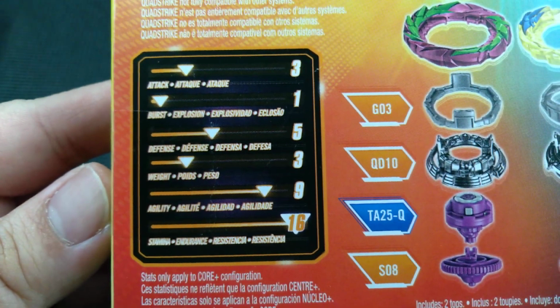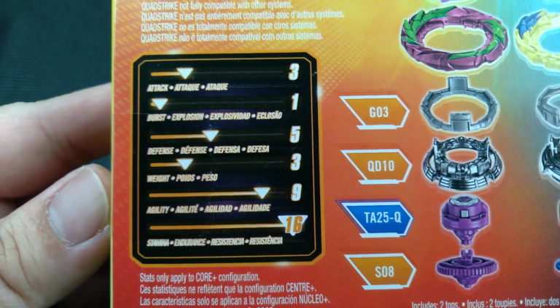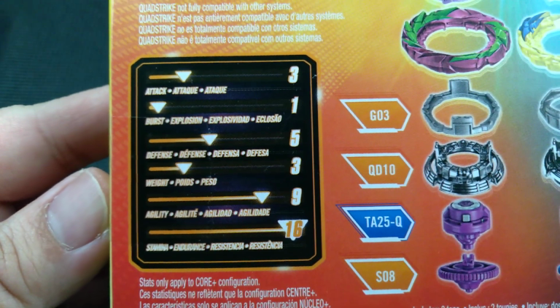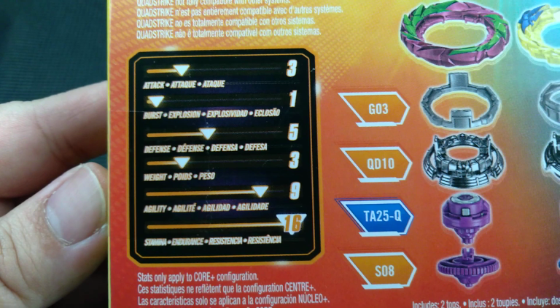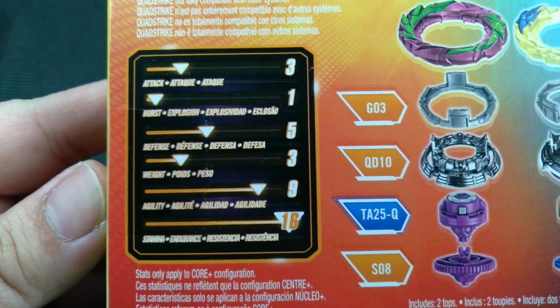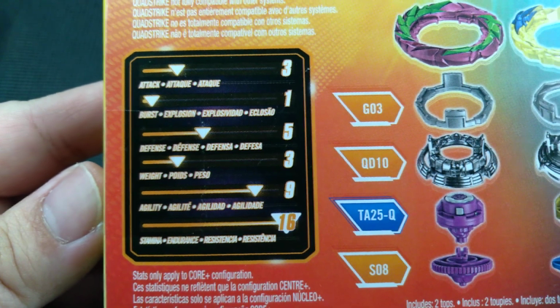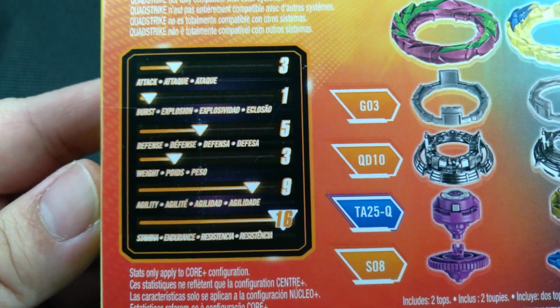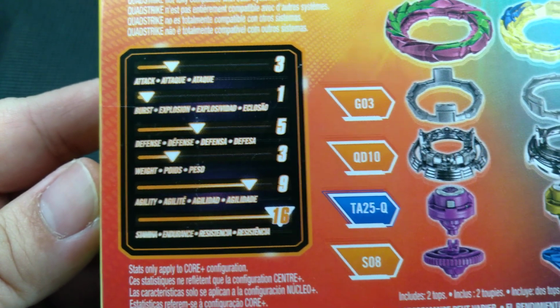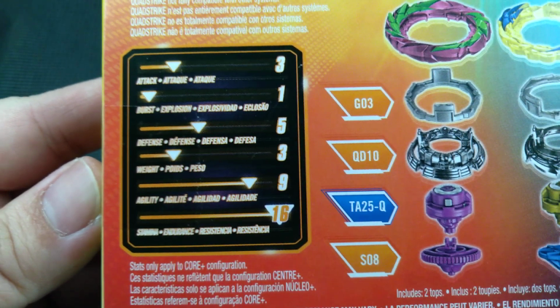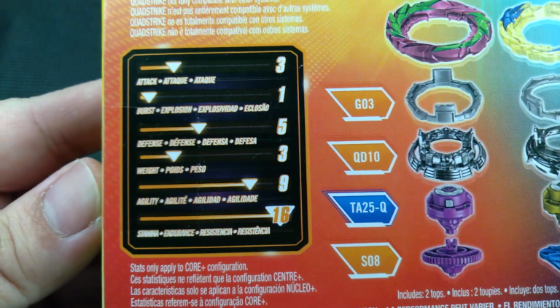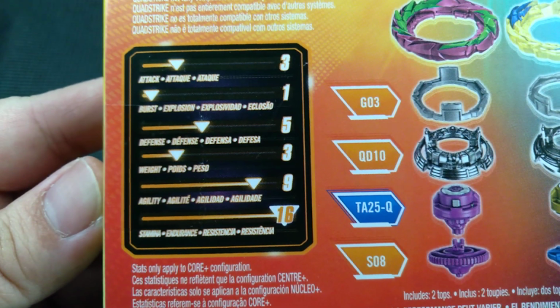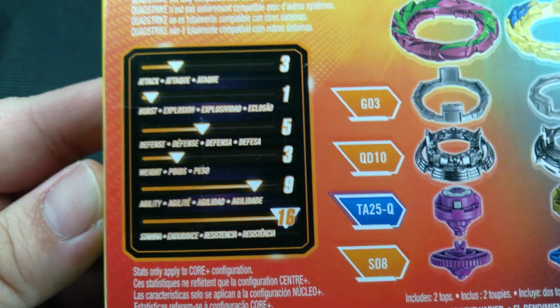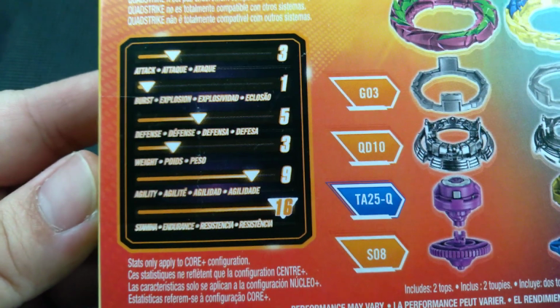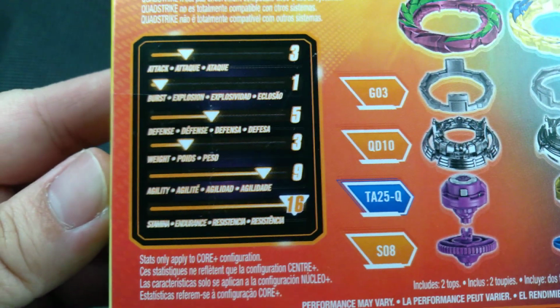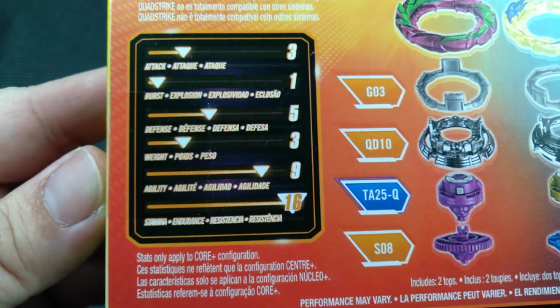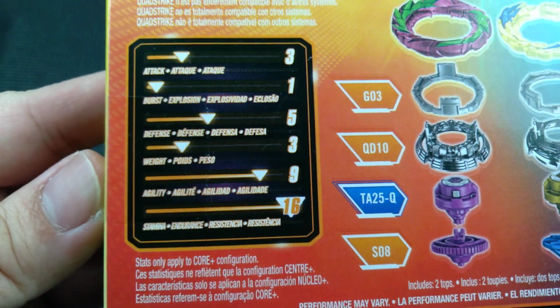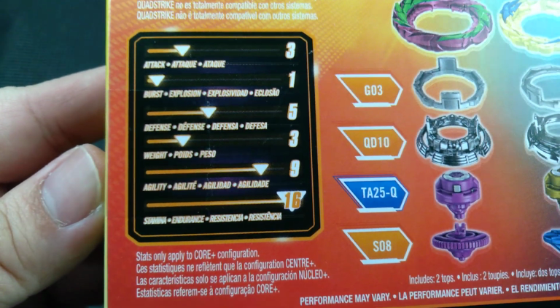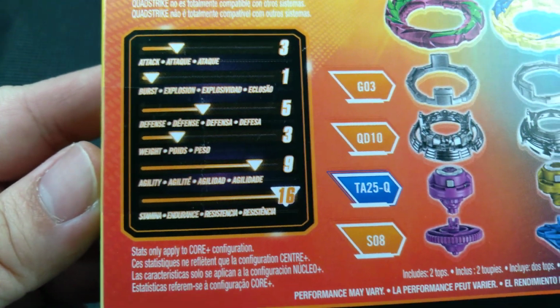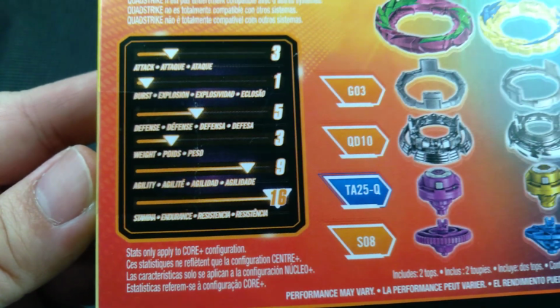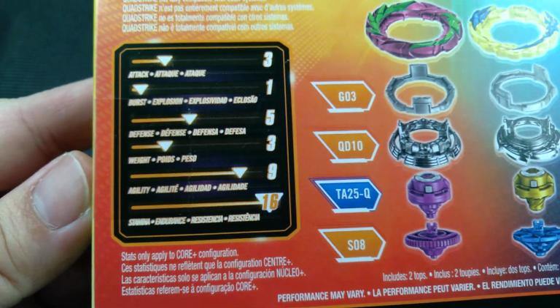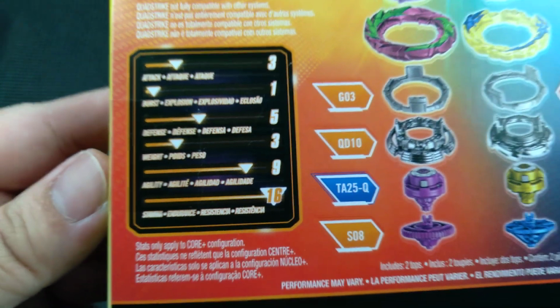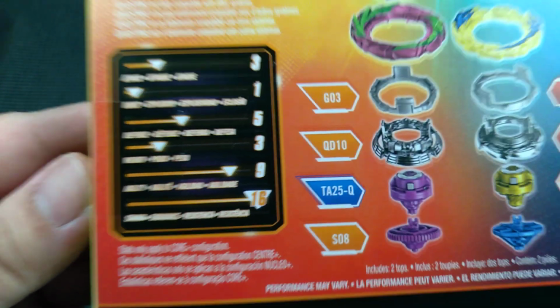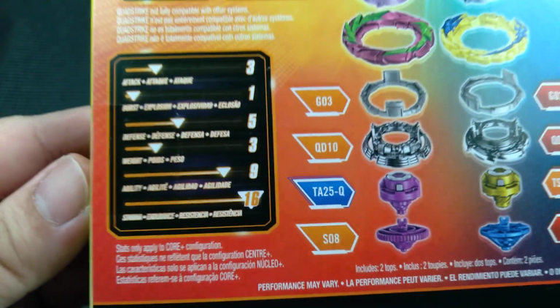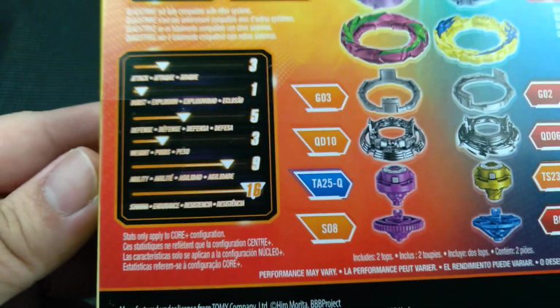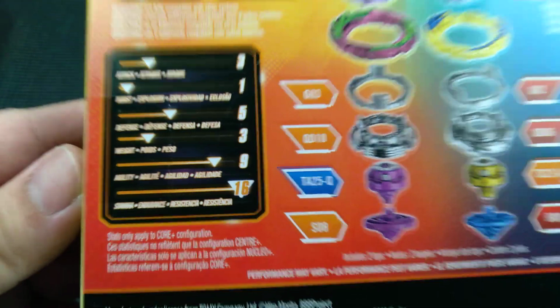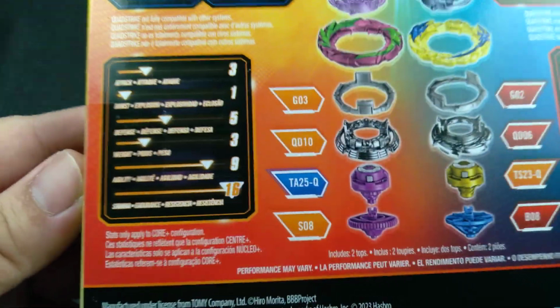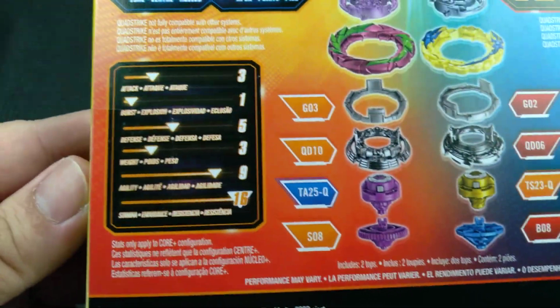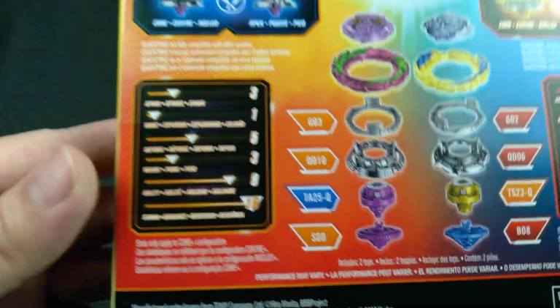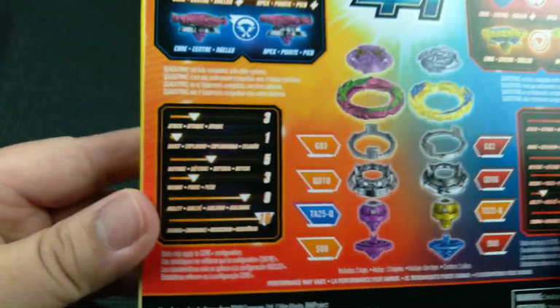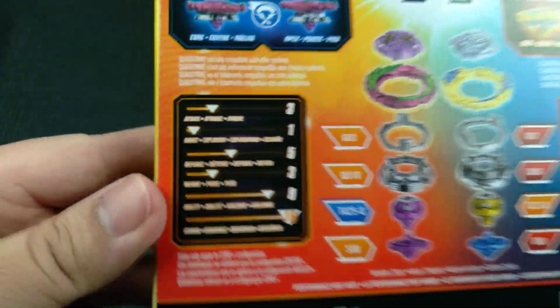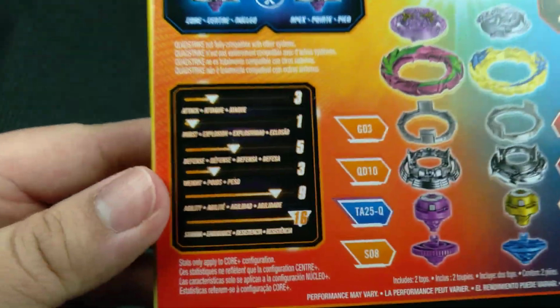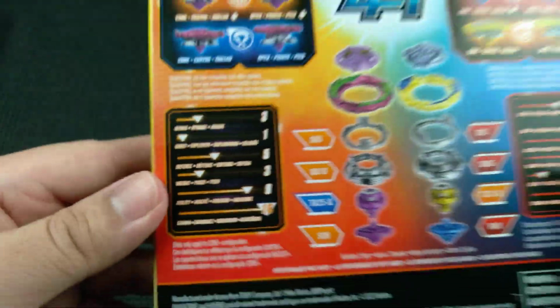Here we have the stats: three for attack, one for burst, five defense, three weight, nine agility, and 16 stamina — which is super high.